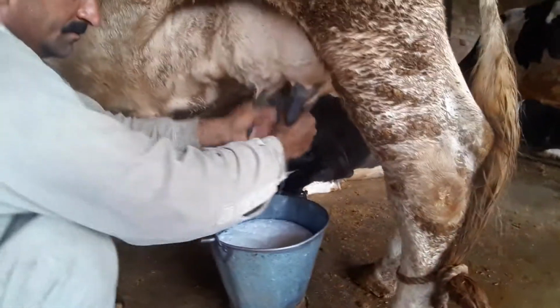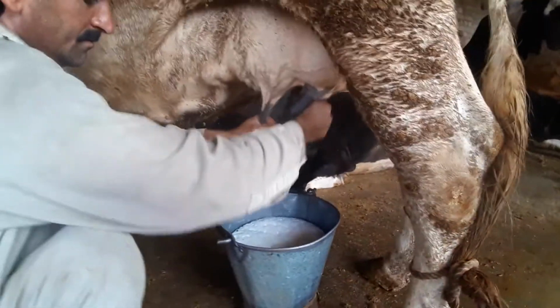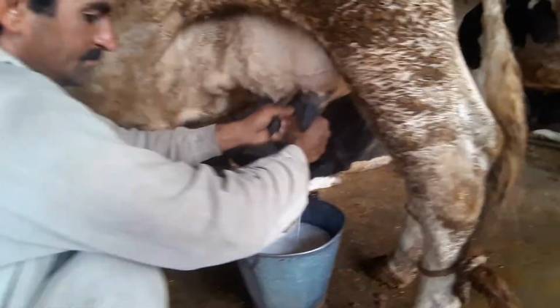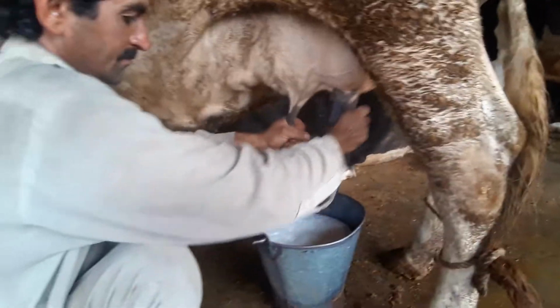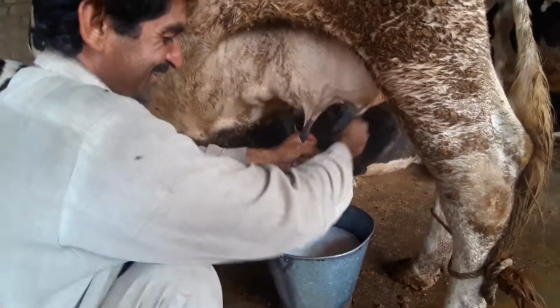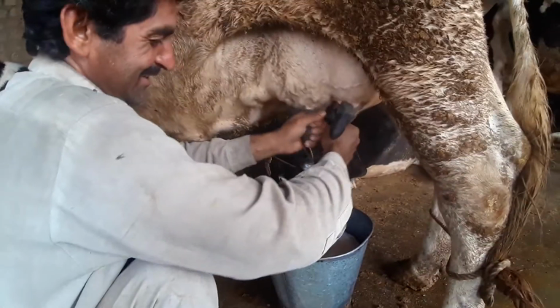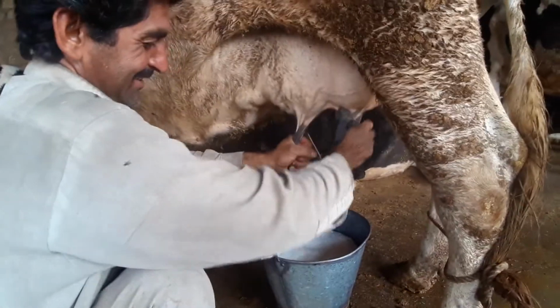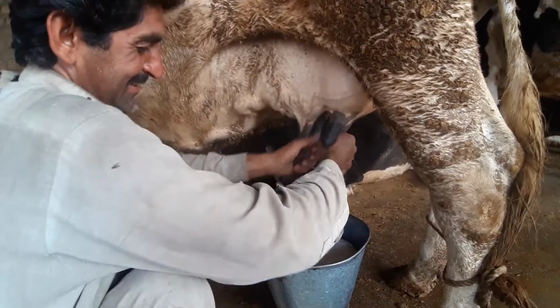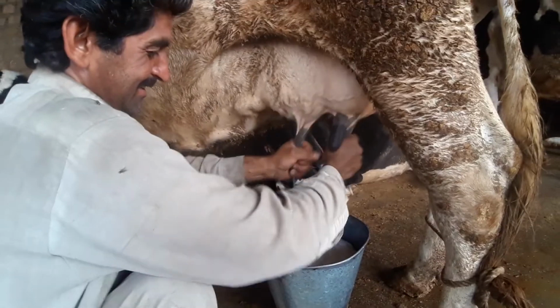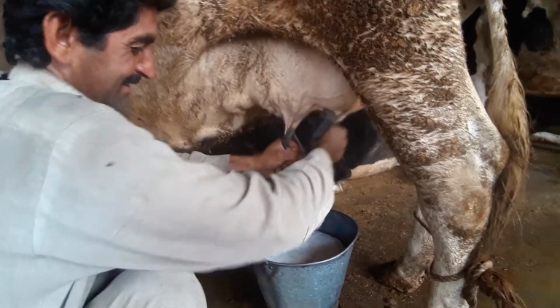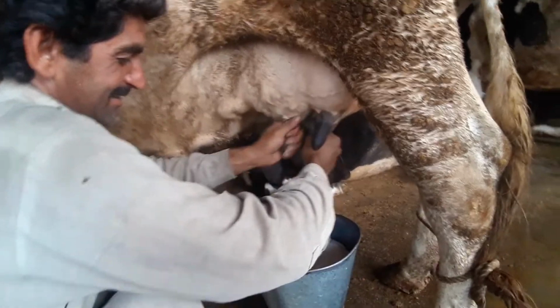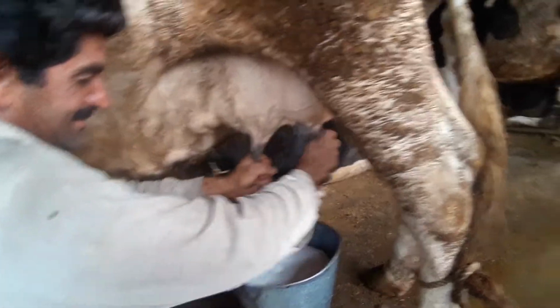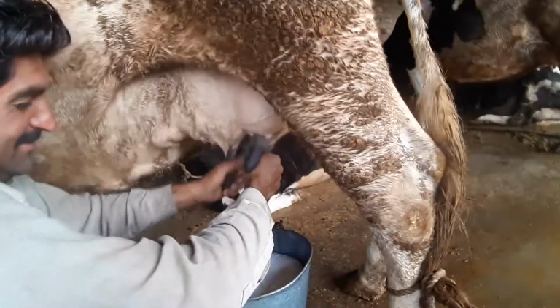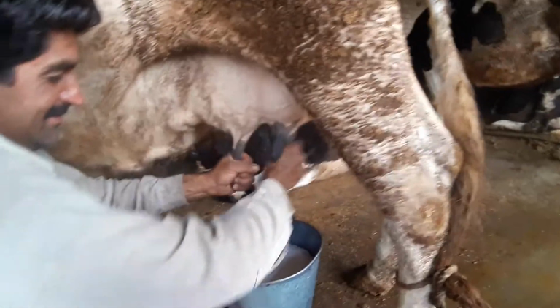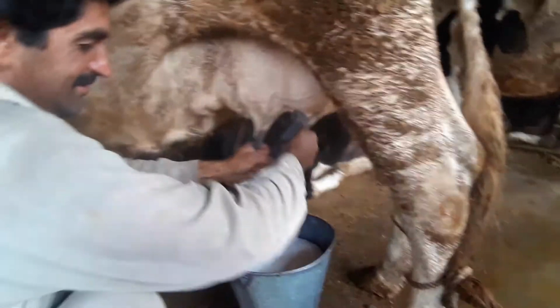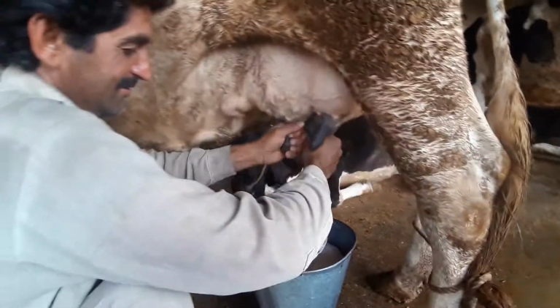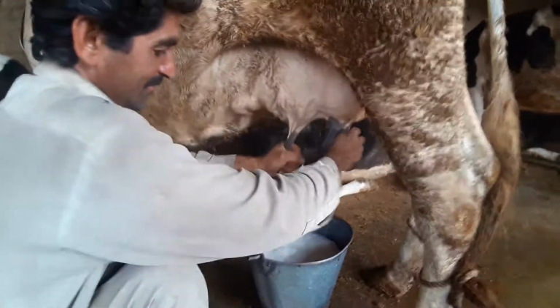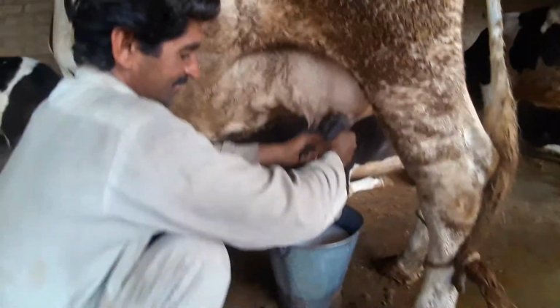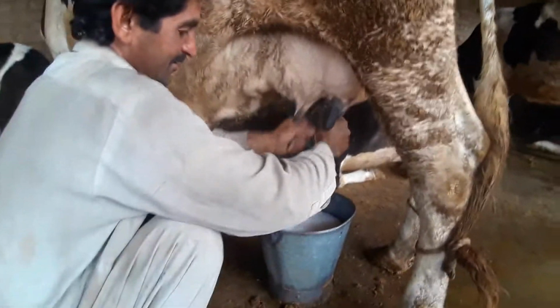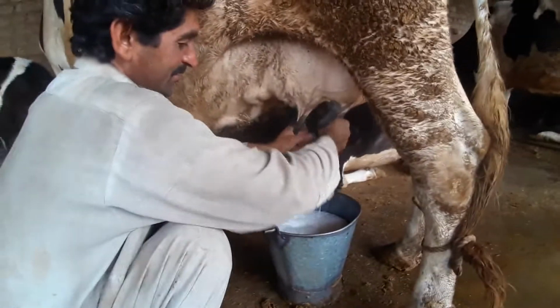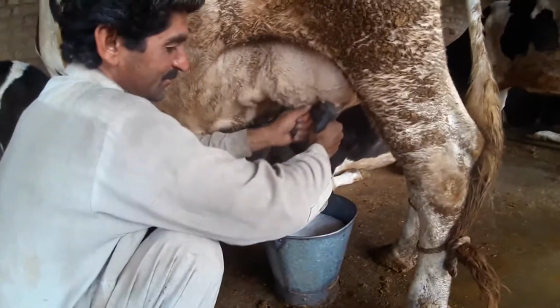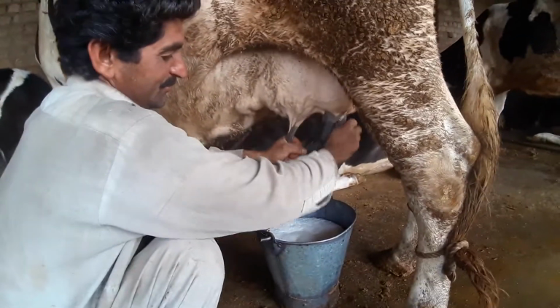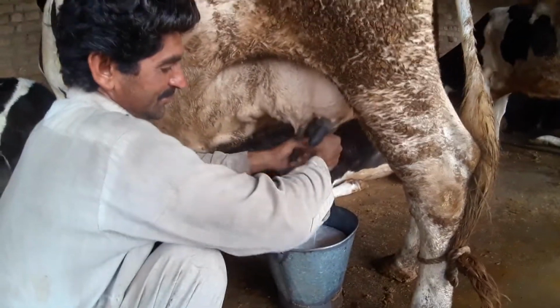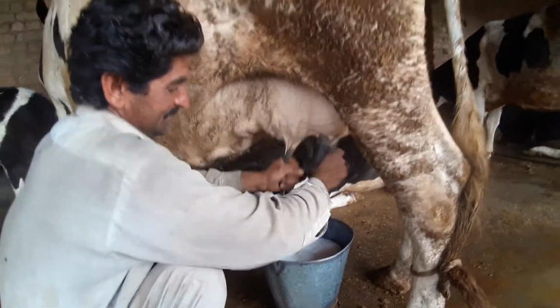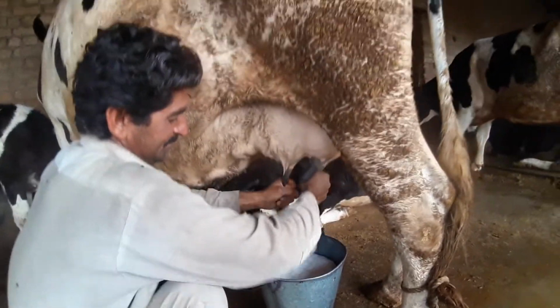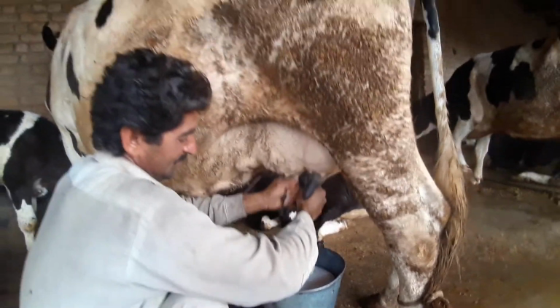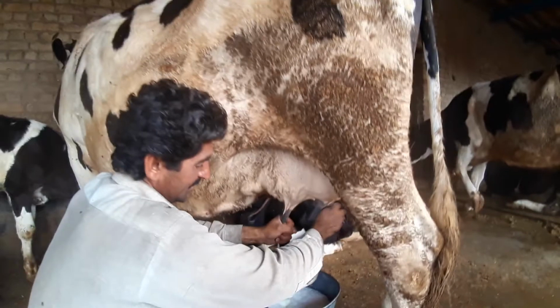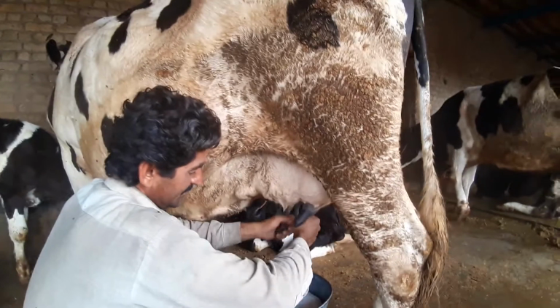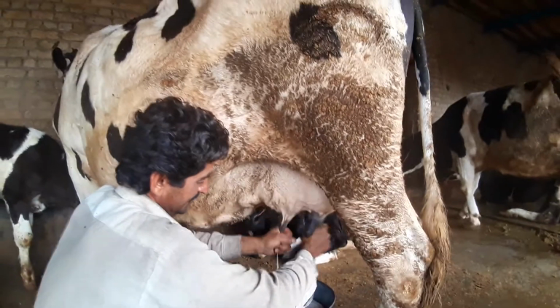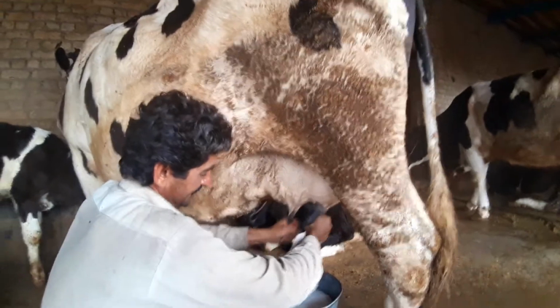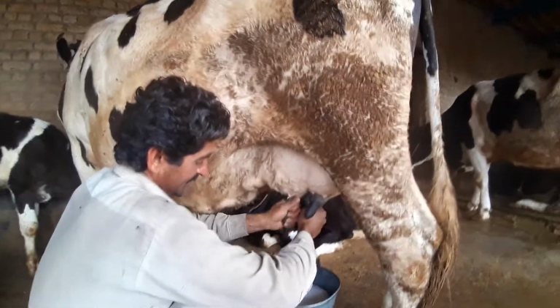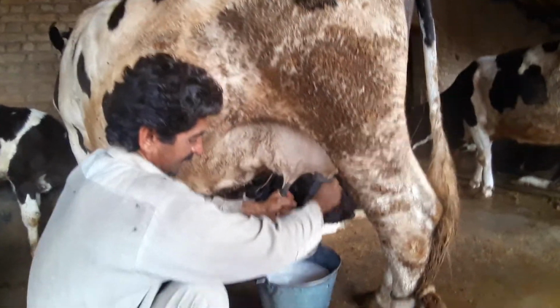What do you want to eat? What is this? What is the food? A food. It is a big egg.